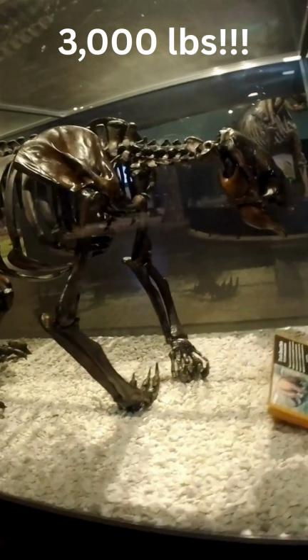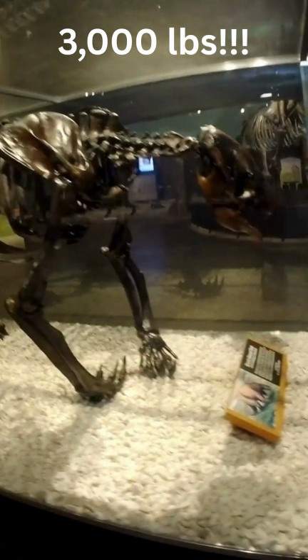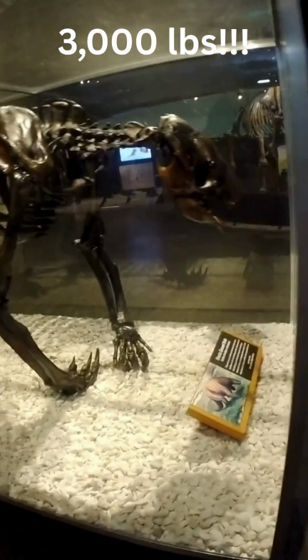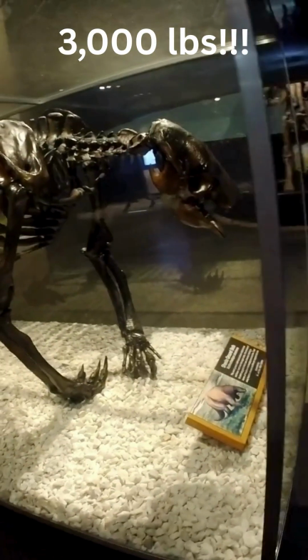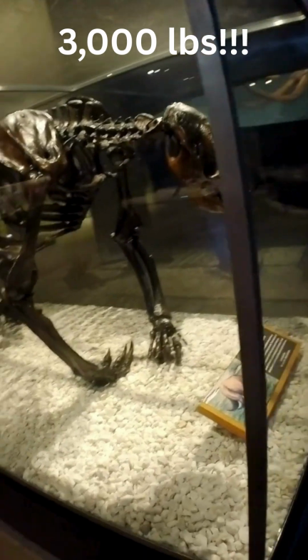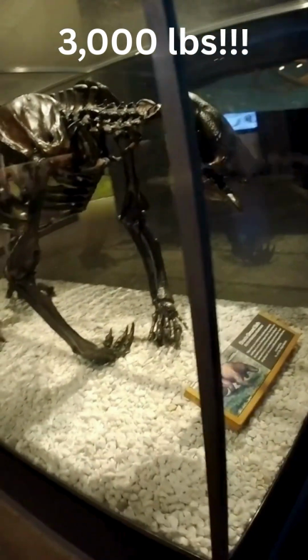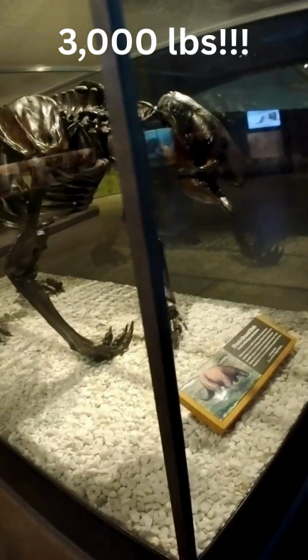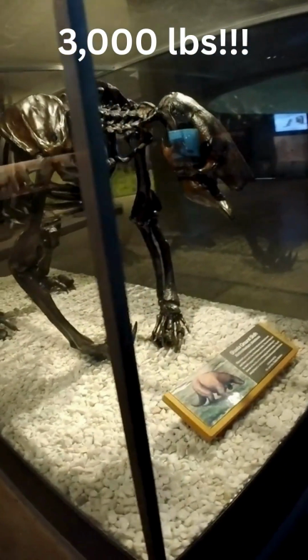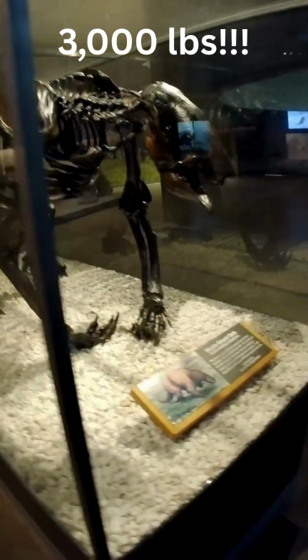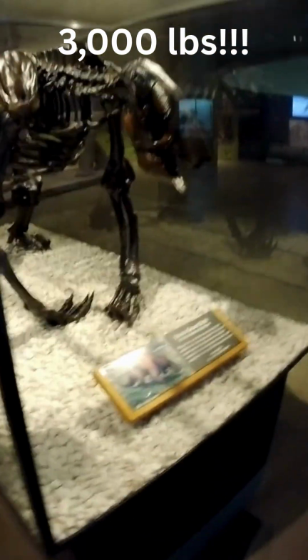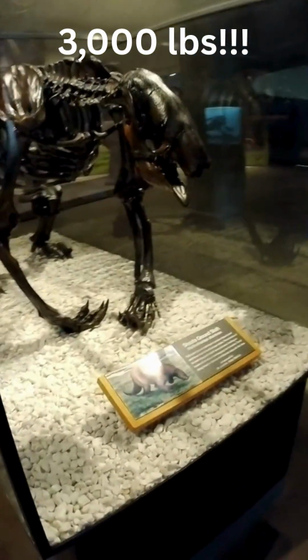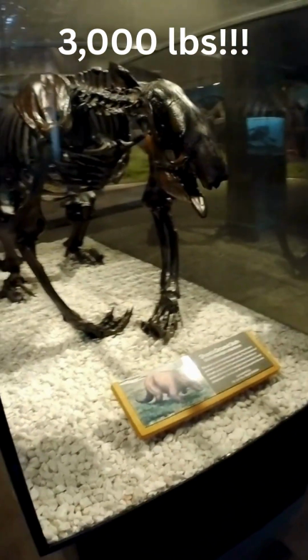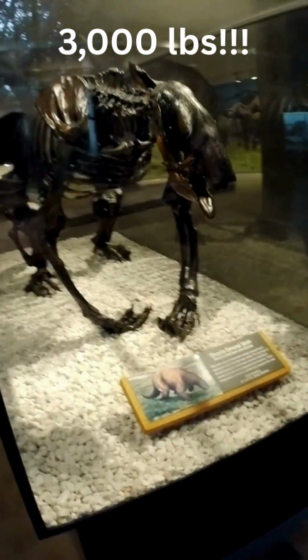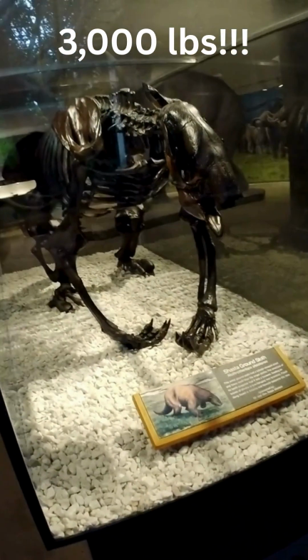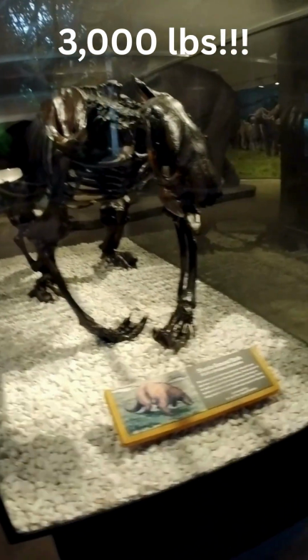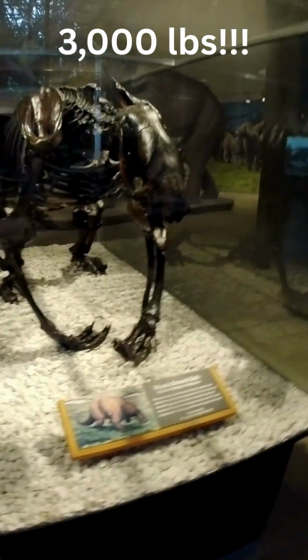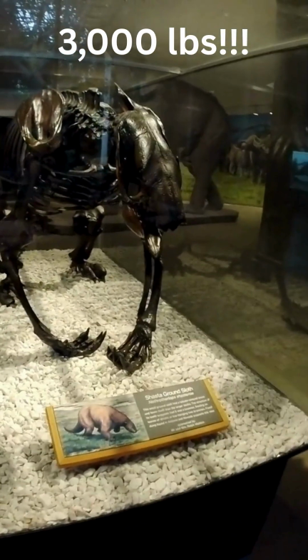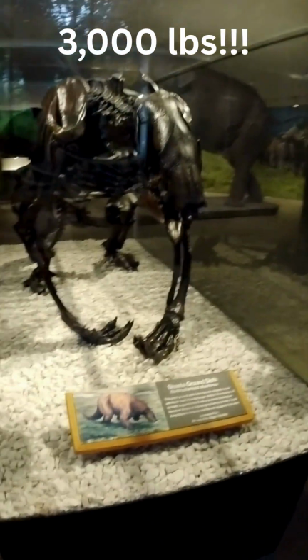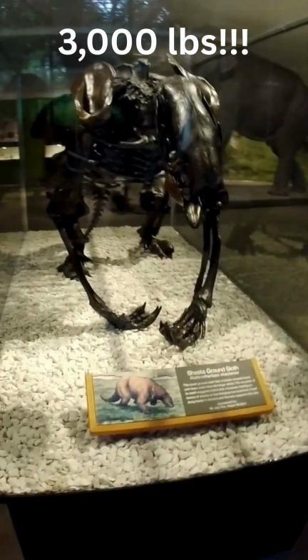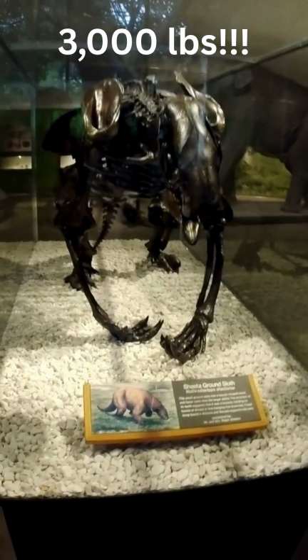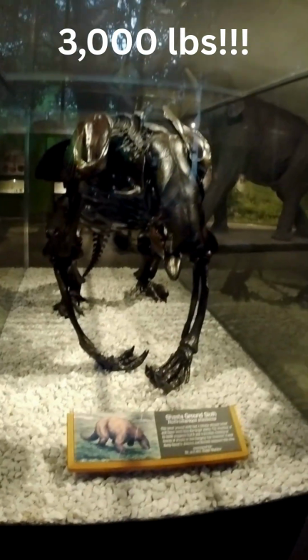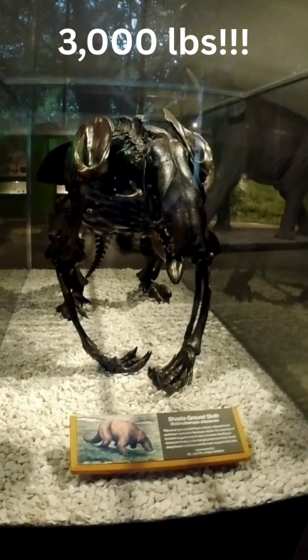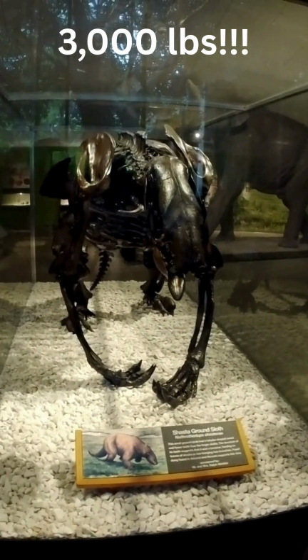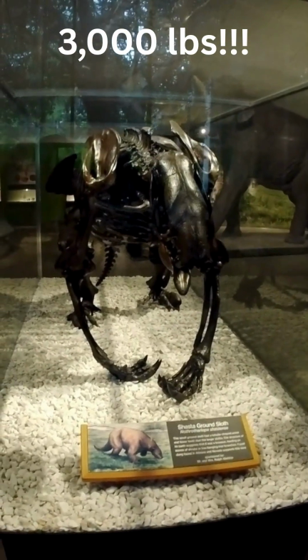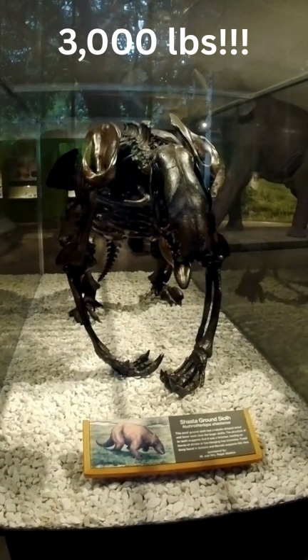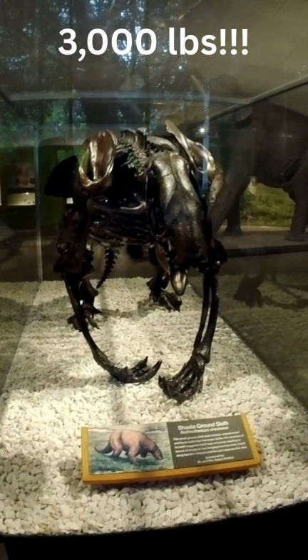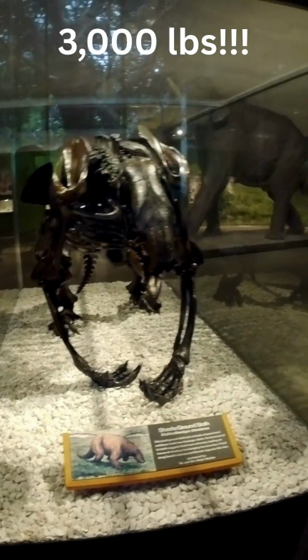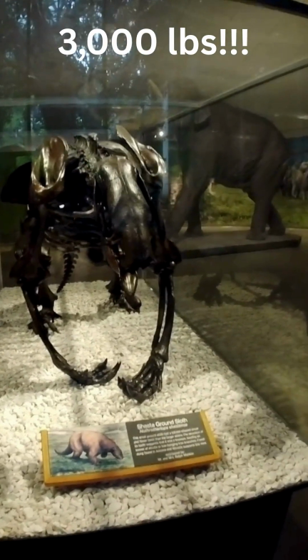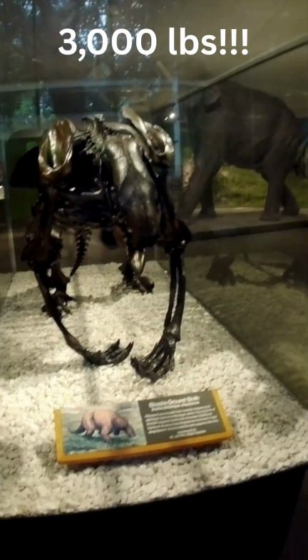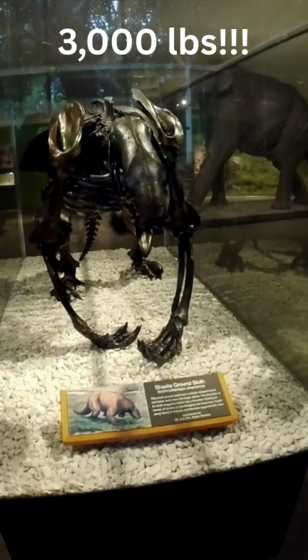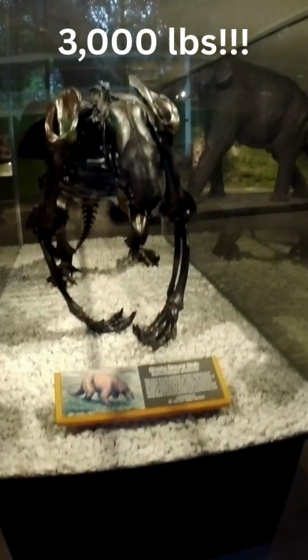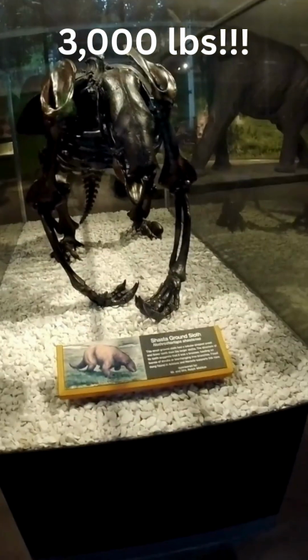That's more than a car. Despite their size, they weren't predators, but they were still a formidable force. Their enormous claws were perfect for digging up roots and stripping leaves from branches, and they could even stand on their powerful hind legs to reach food high up in the trees.